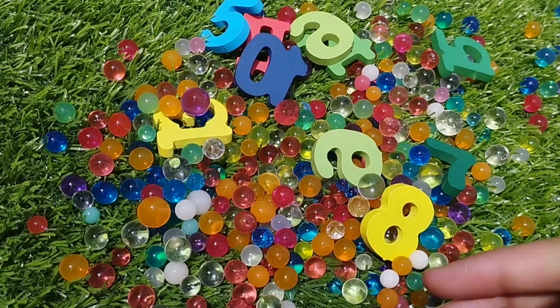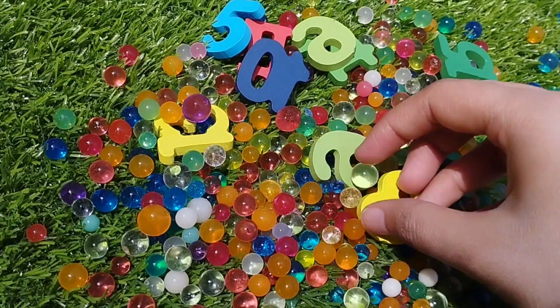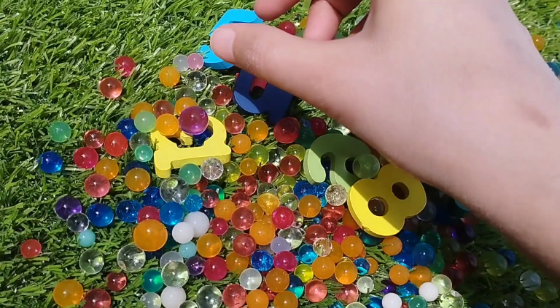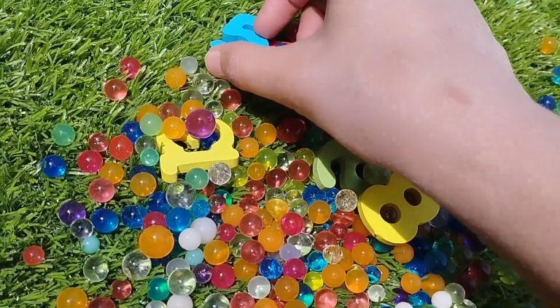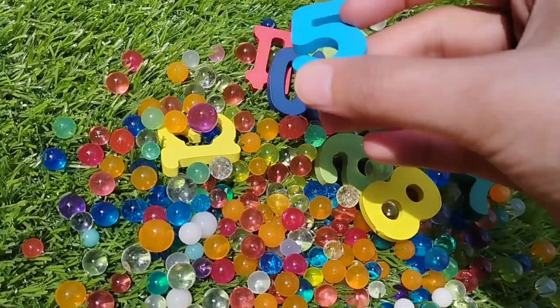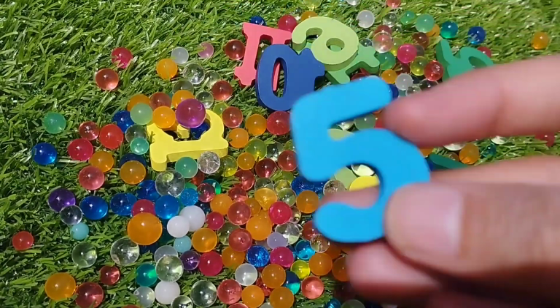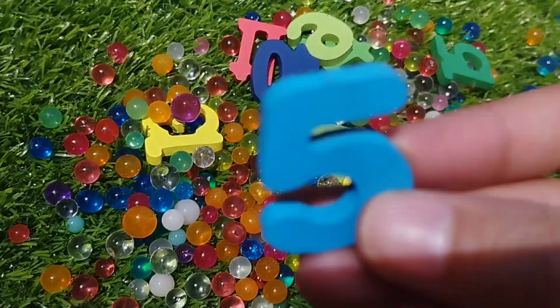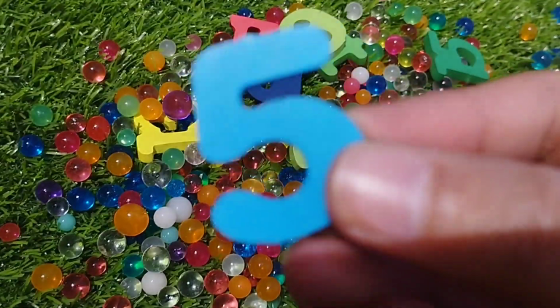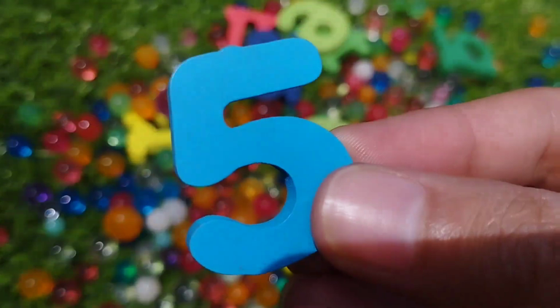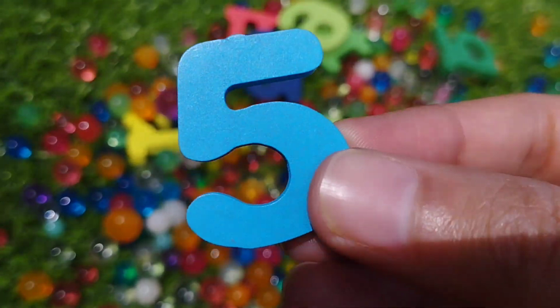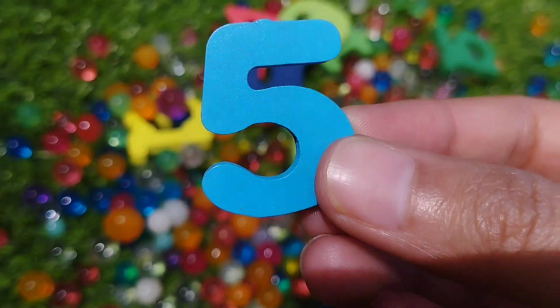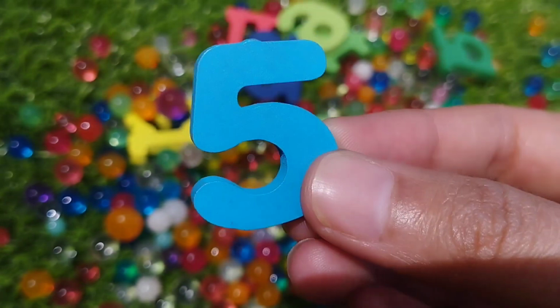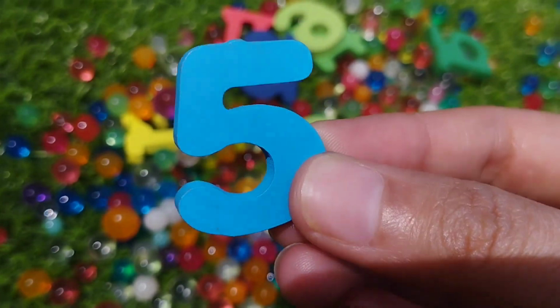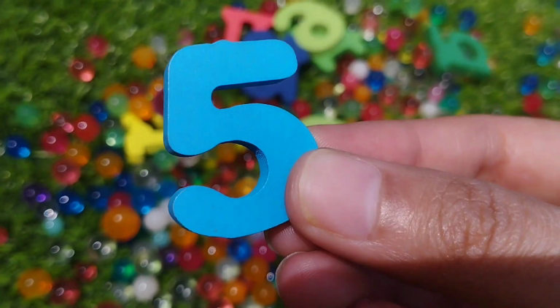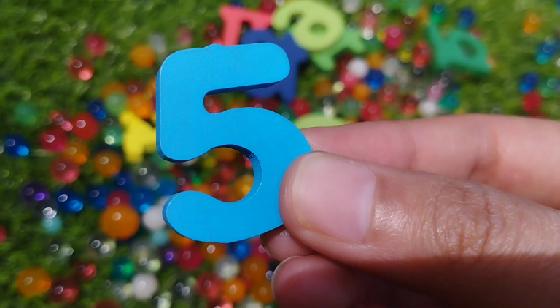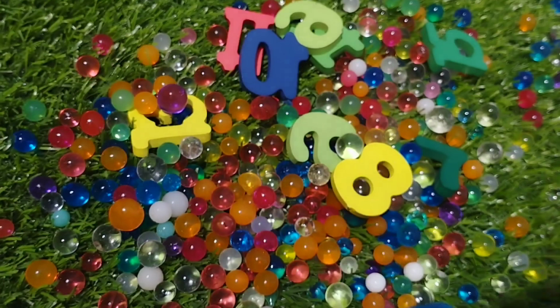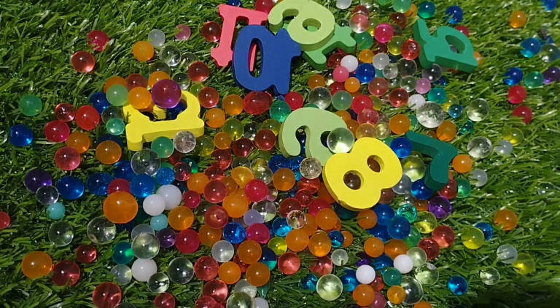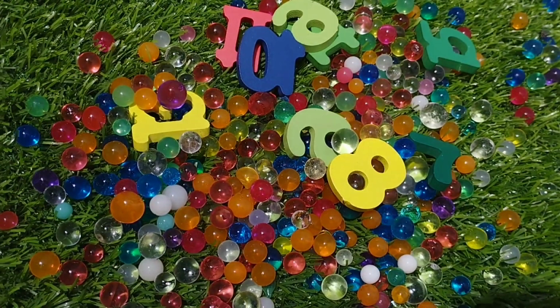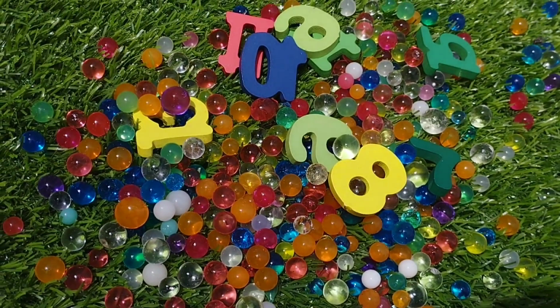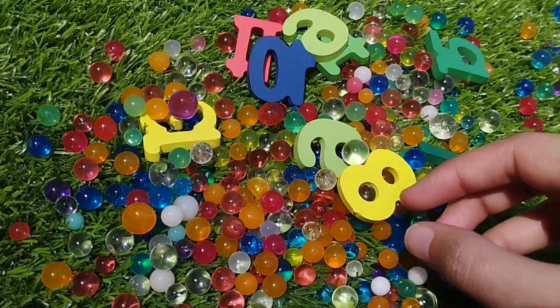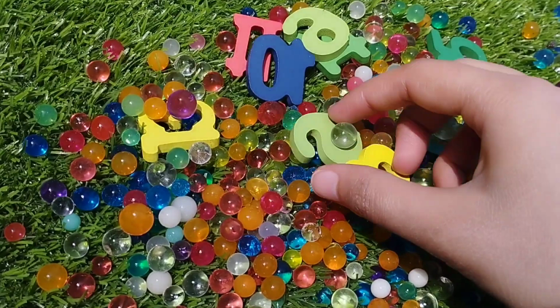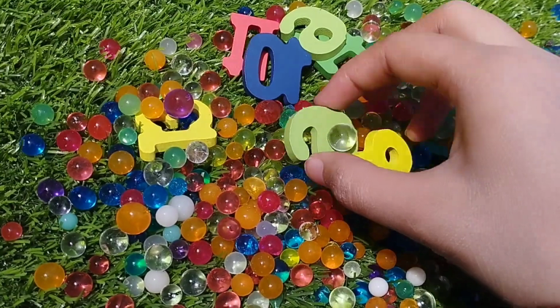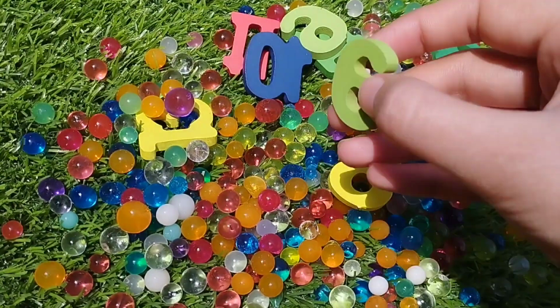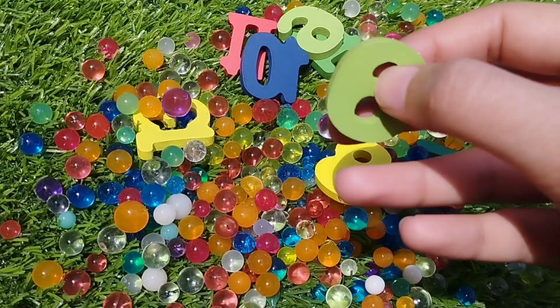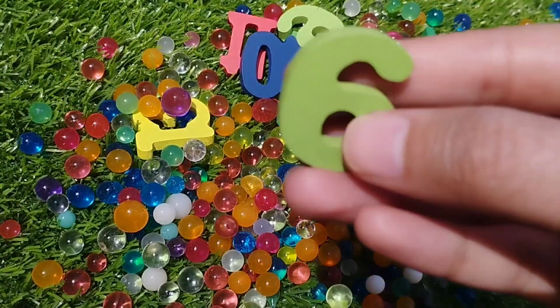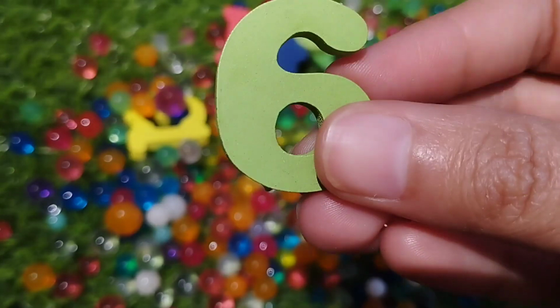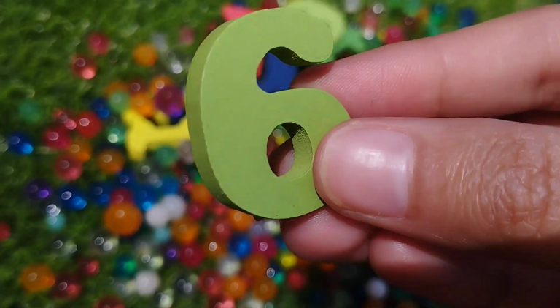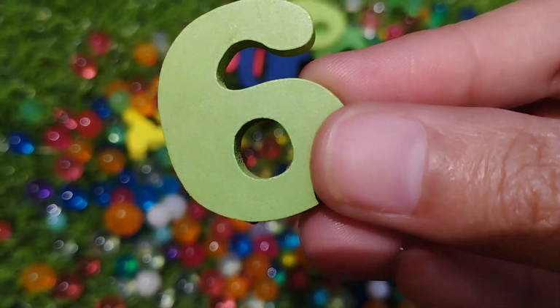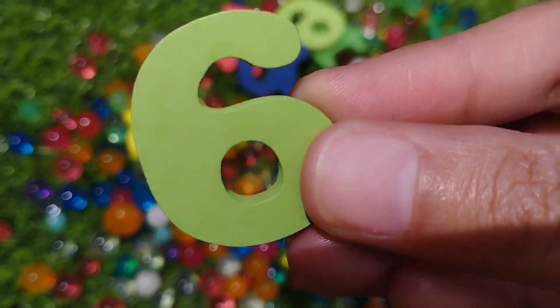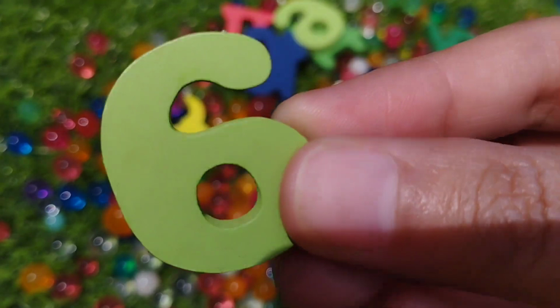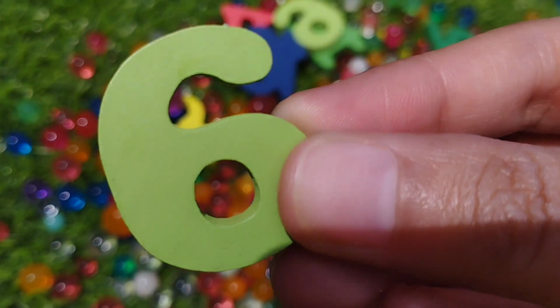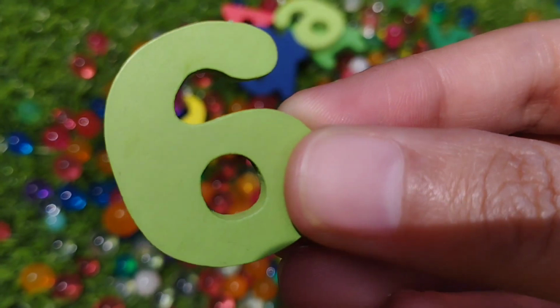Number 5. This is number 5. Number 6. This is number 6.